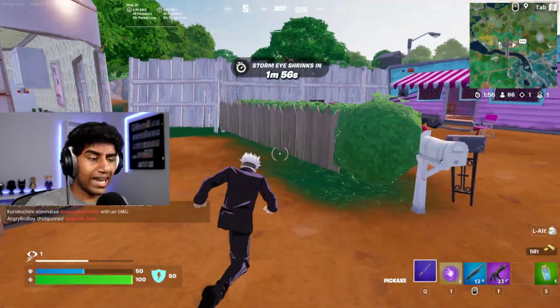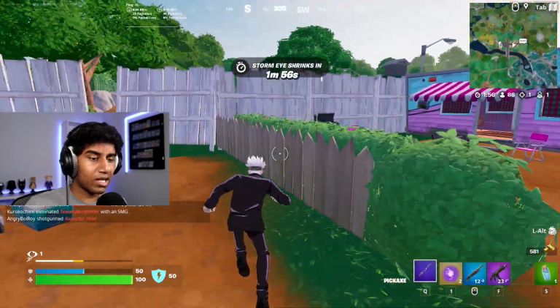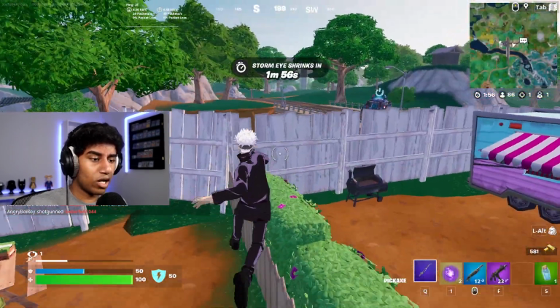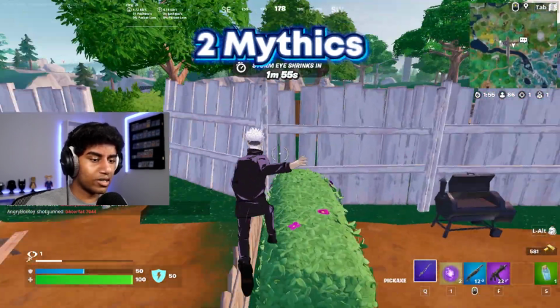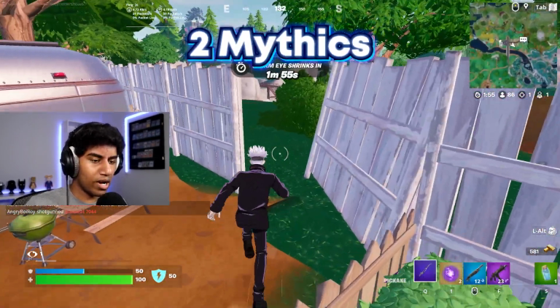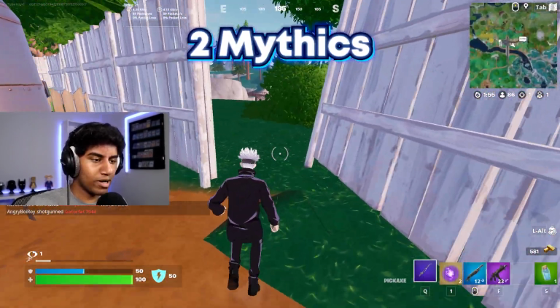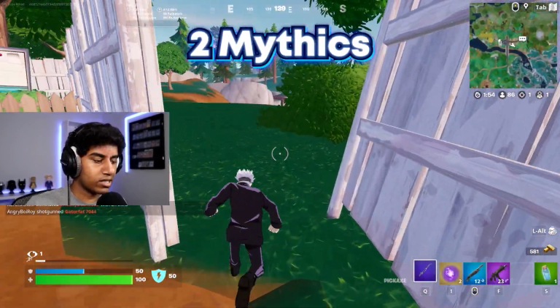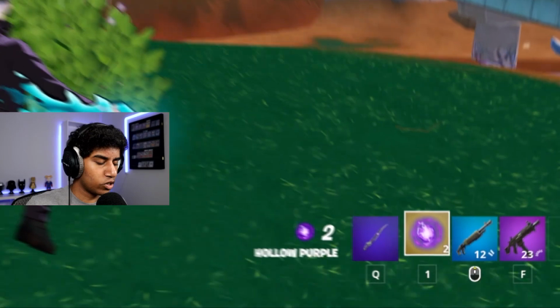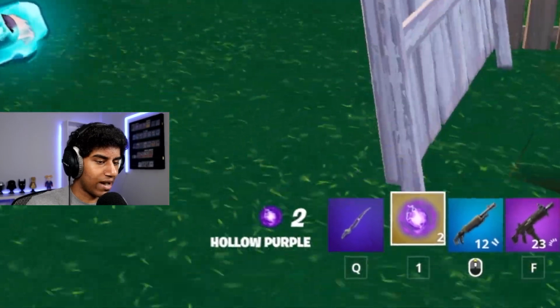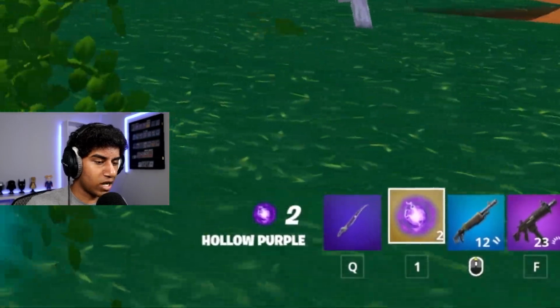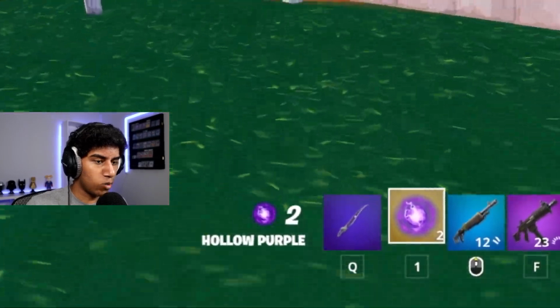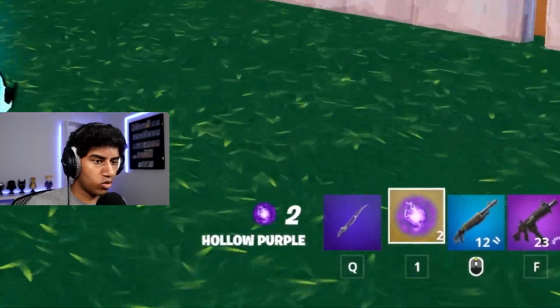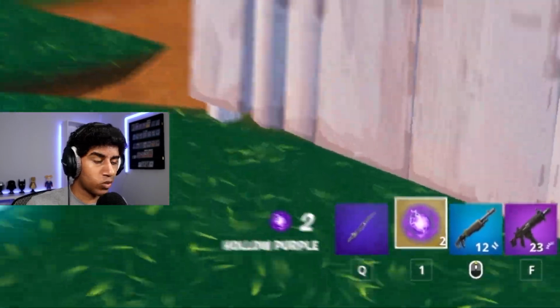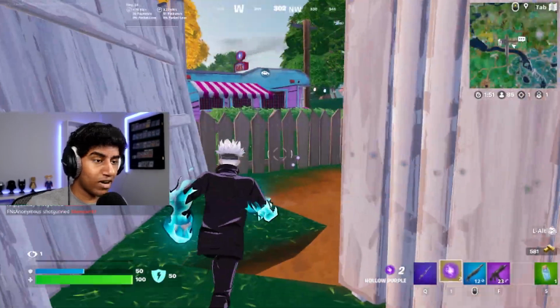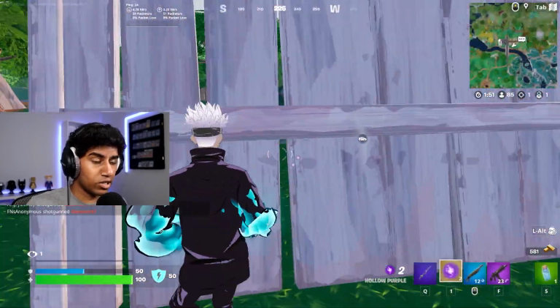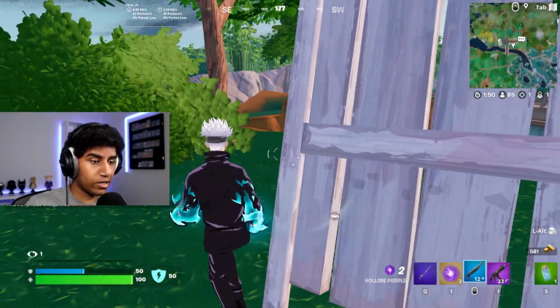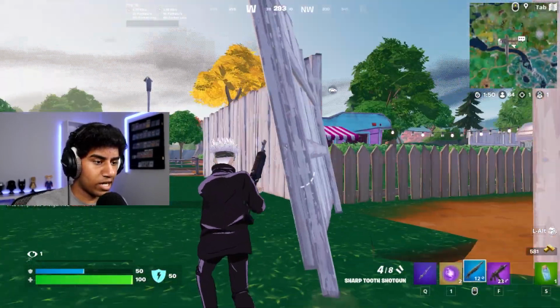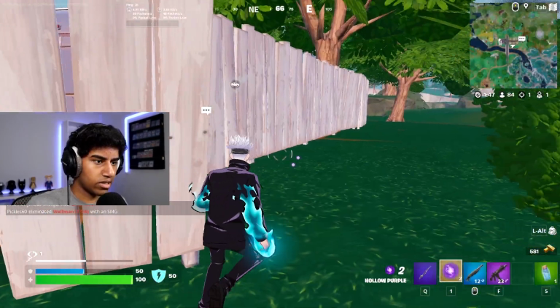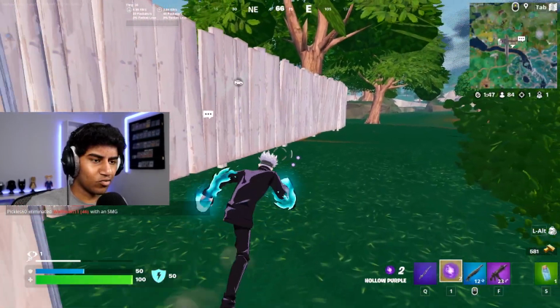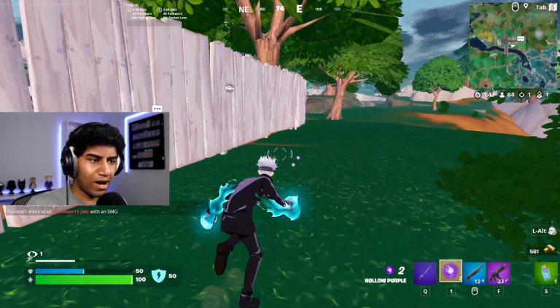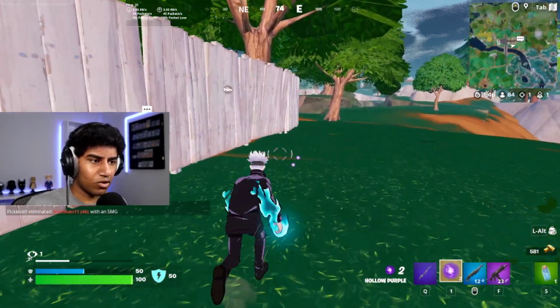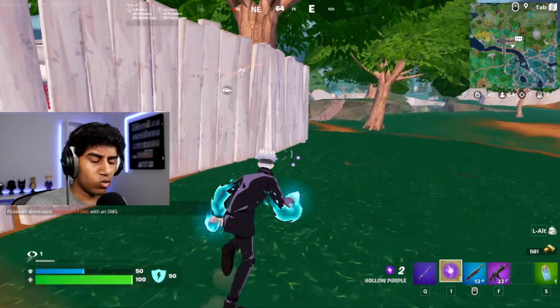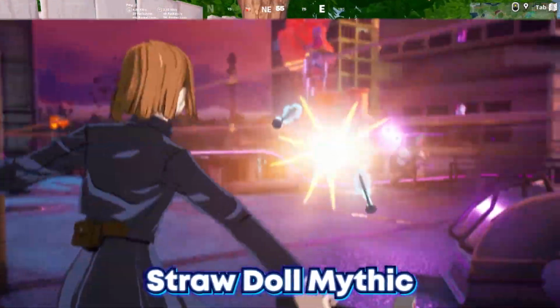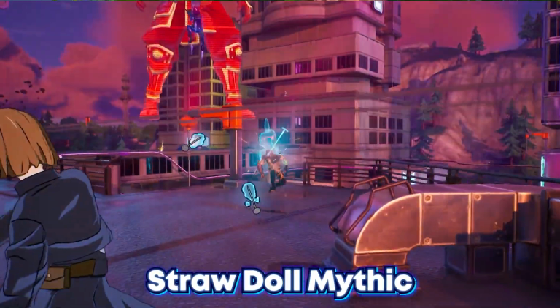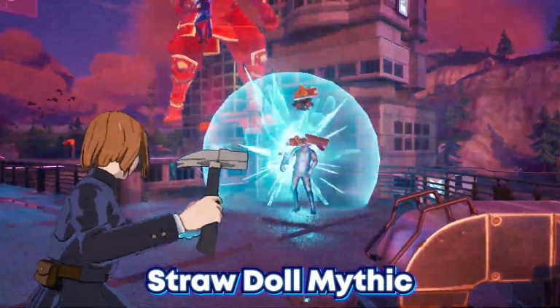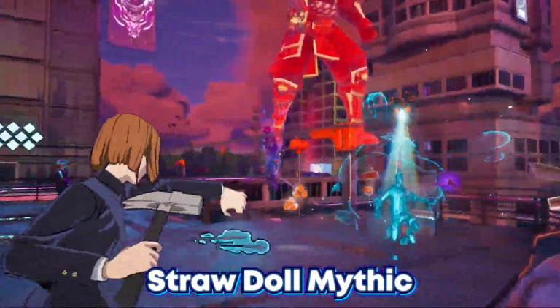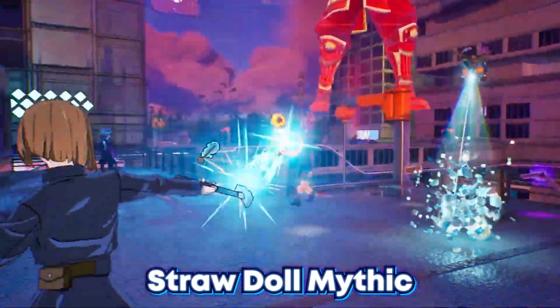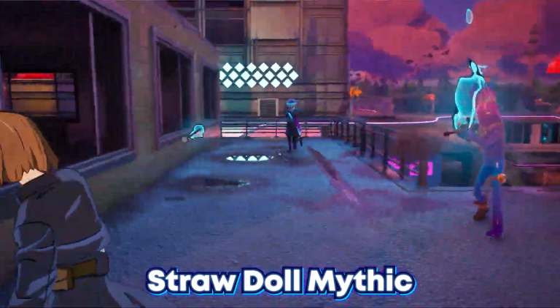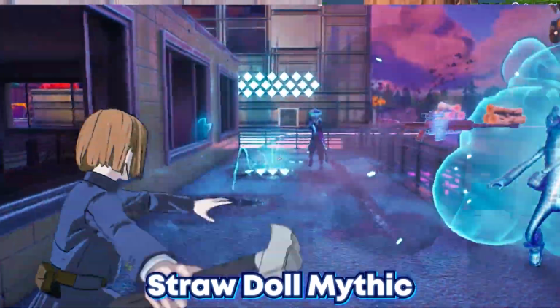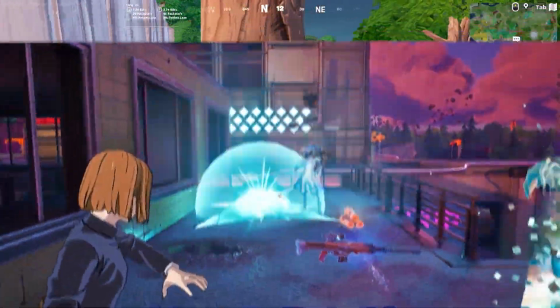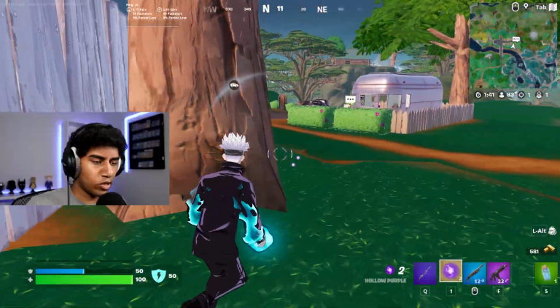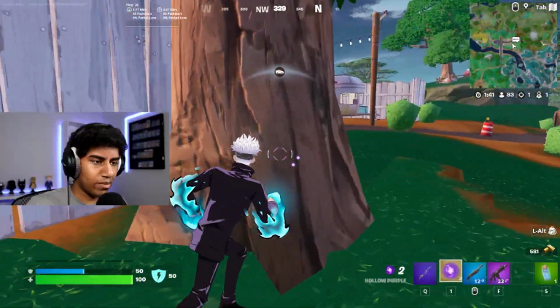Like any anime collab, we also got two brand new mythics. One of which we have right now — hollow purple. This works very similar to the Deku Smash and it's actually really powerful. The other one is the straw doll mythic, which is kind of like a grenade that does 50 damage on impact.